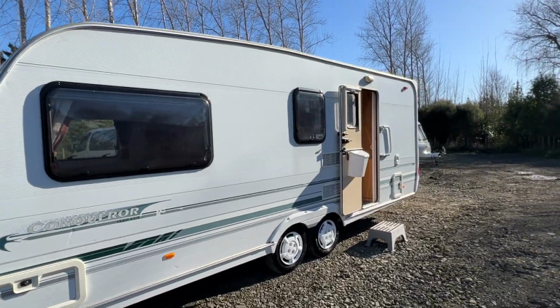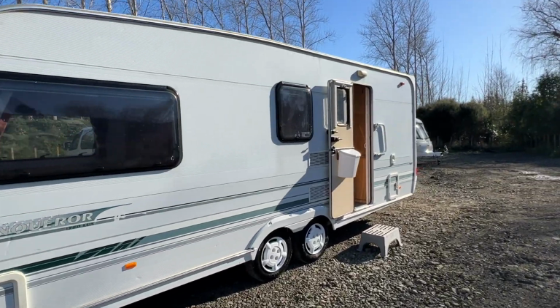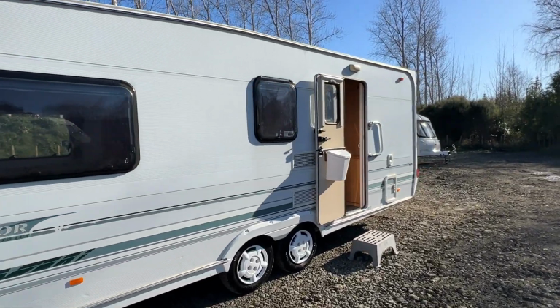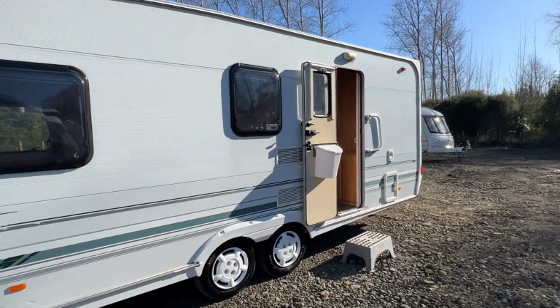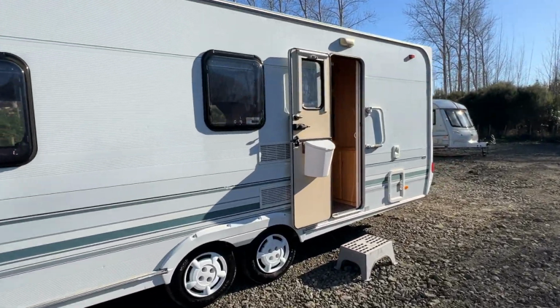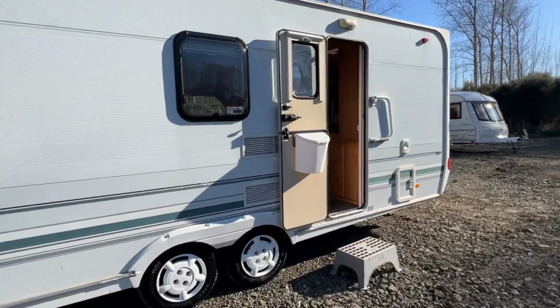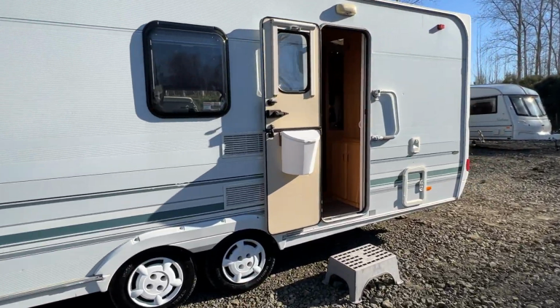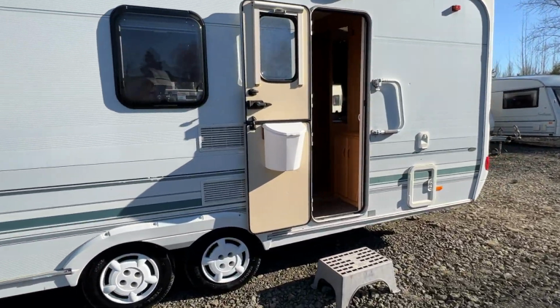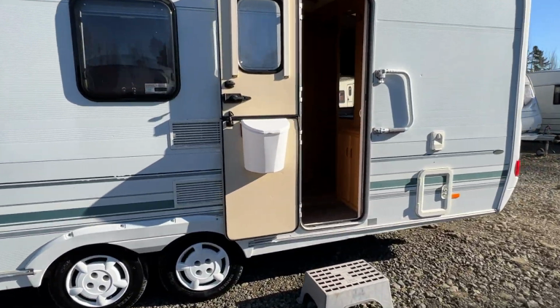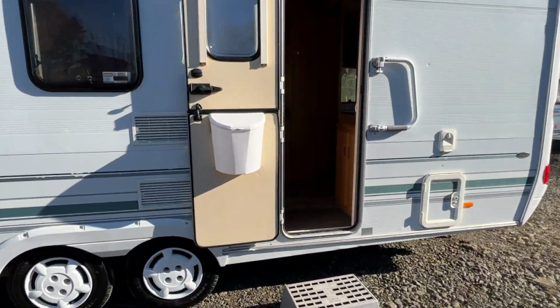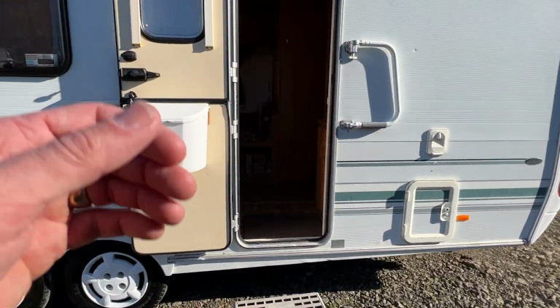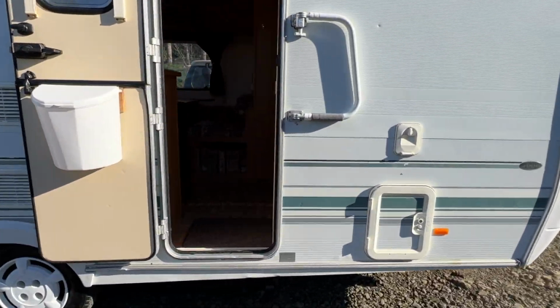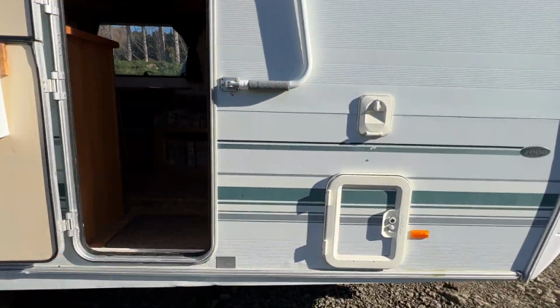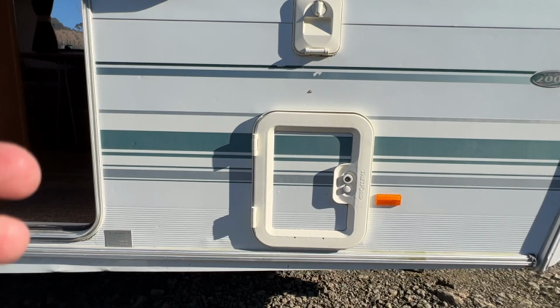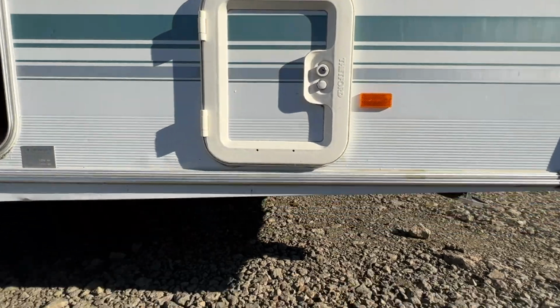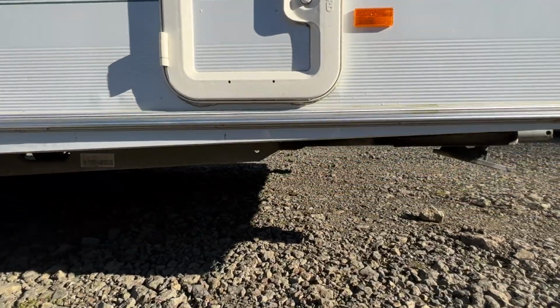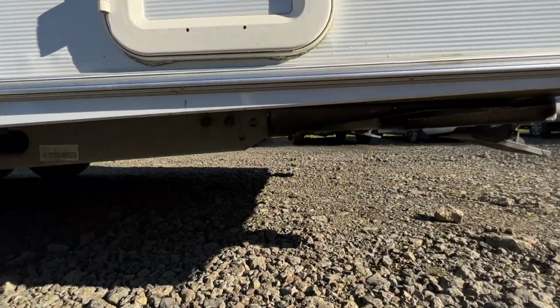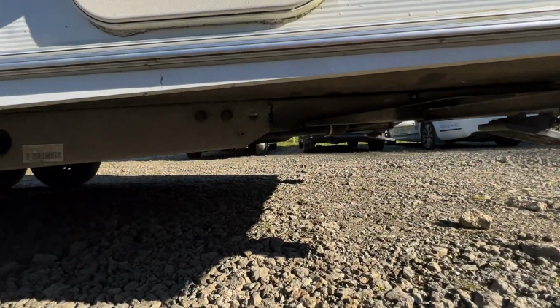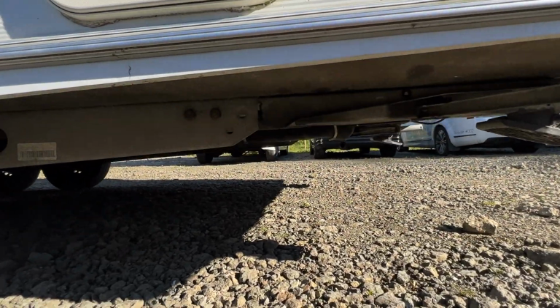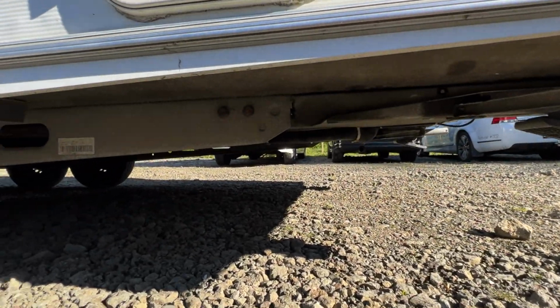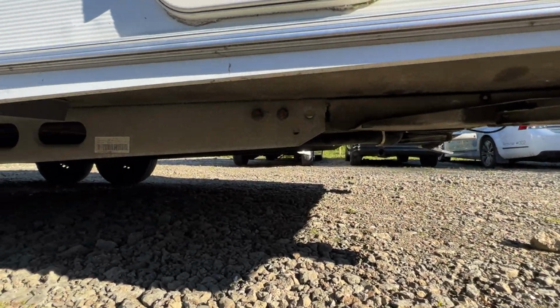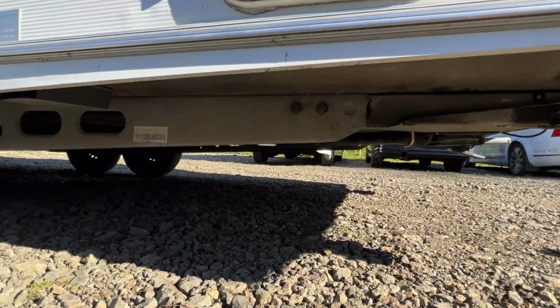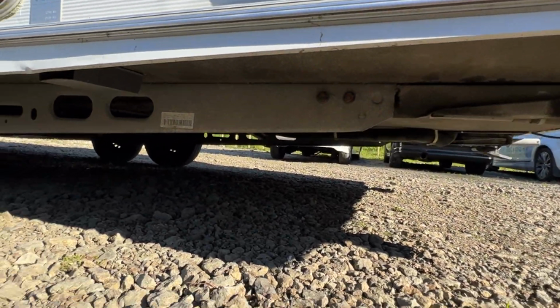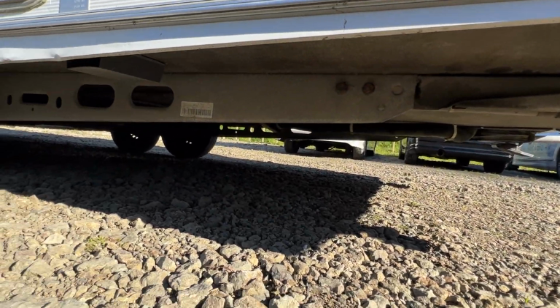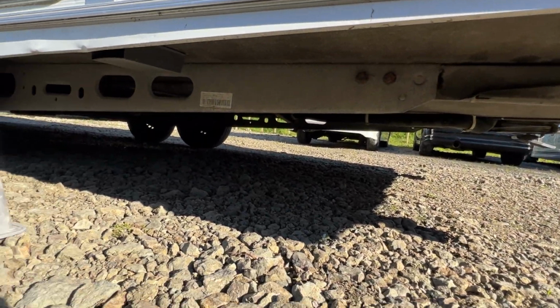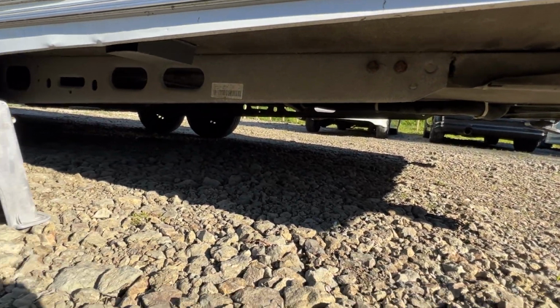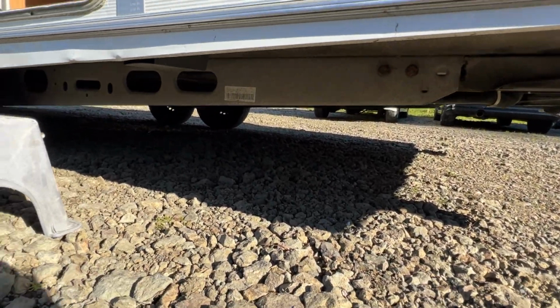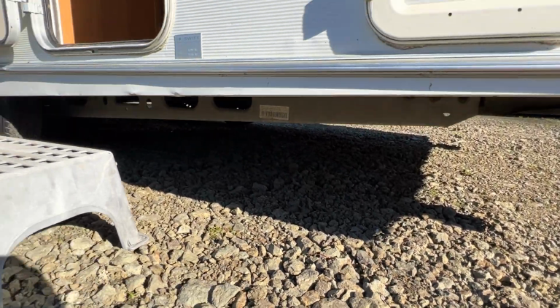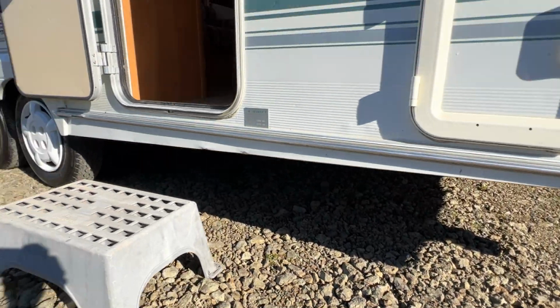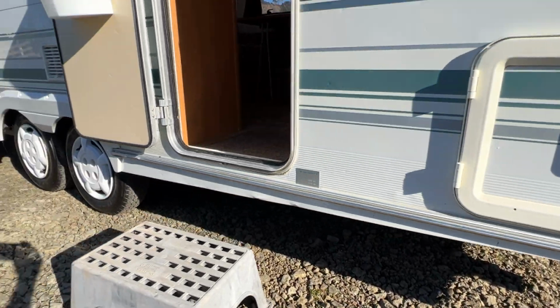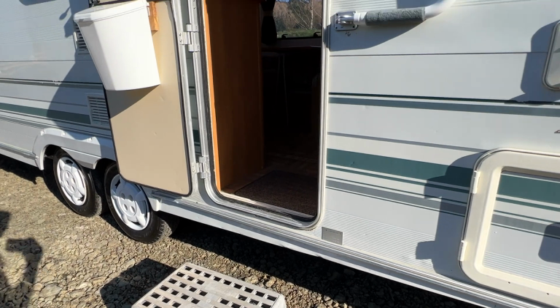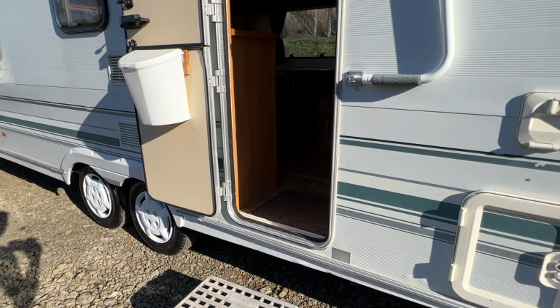It's a solid caravan — underneath, the chassis is in great order as well as the floor. The tyres all have good tread.